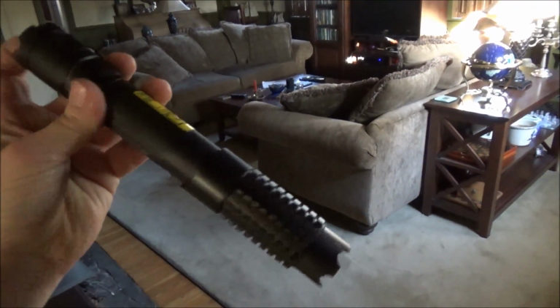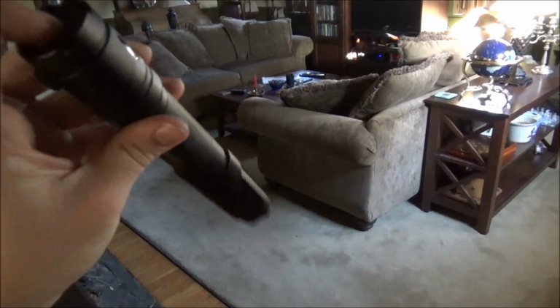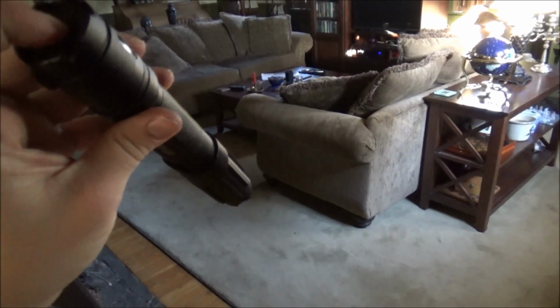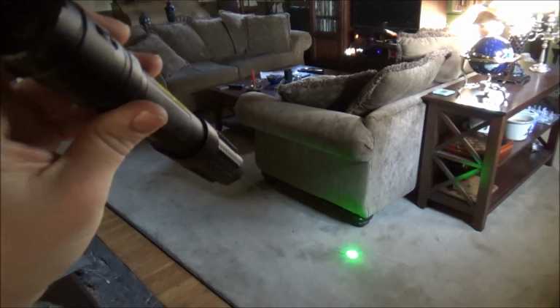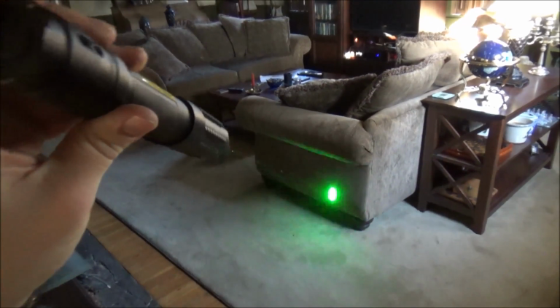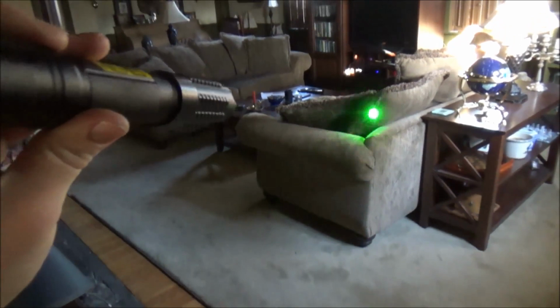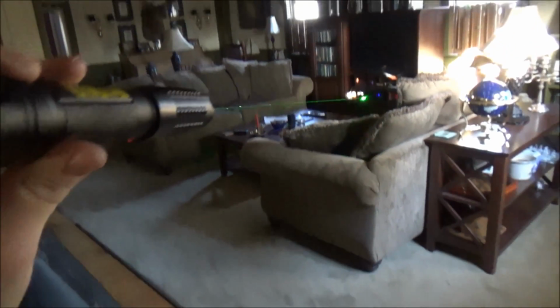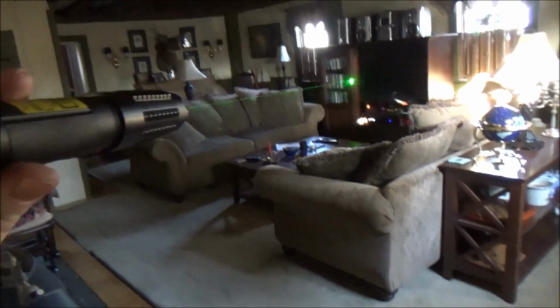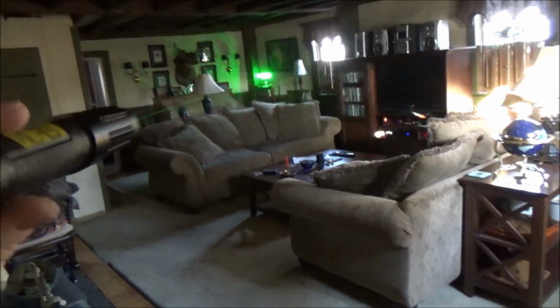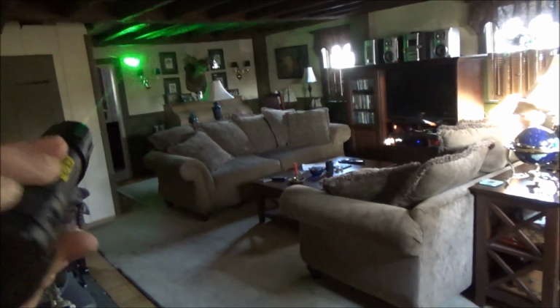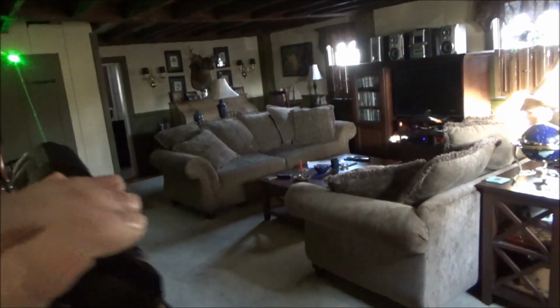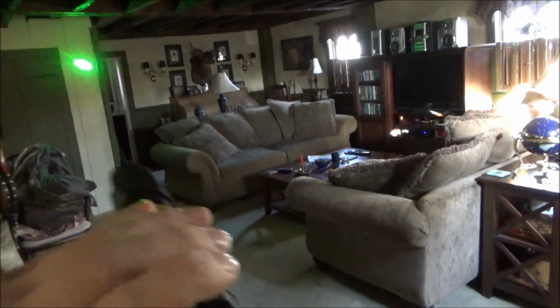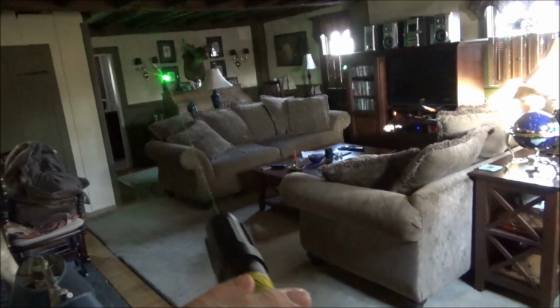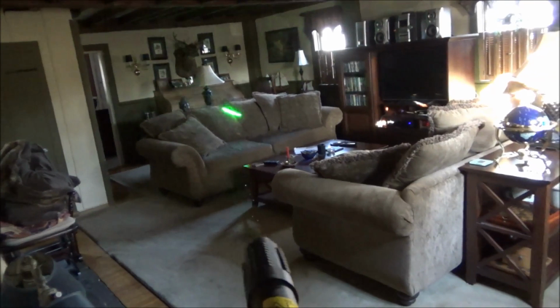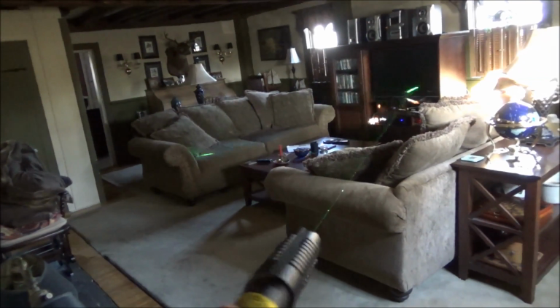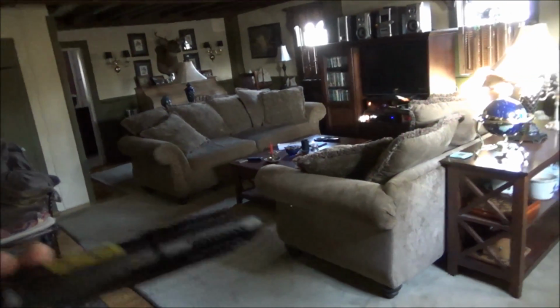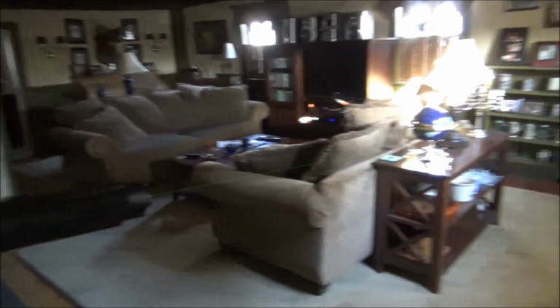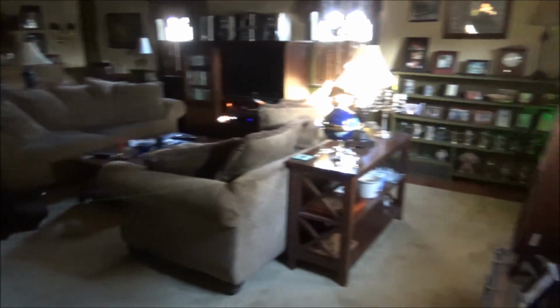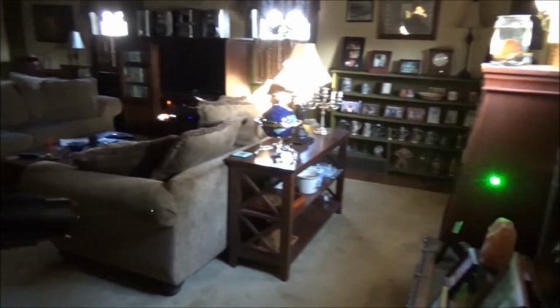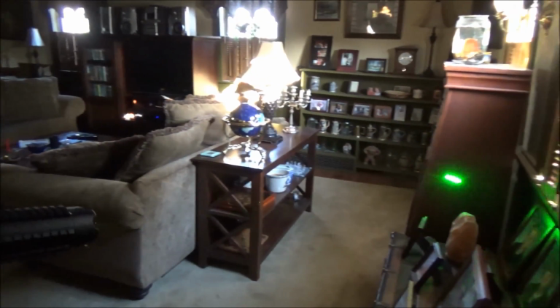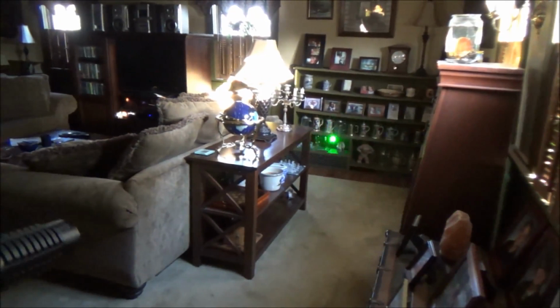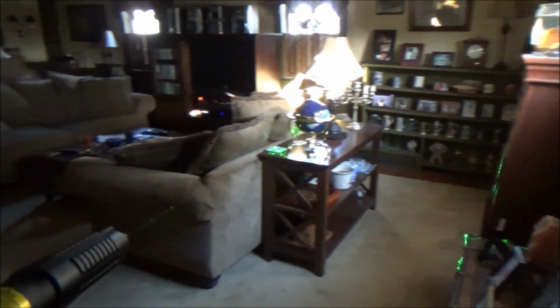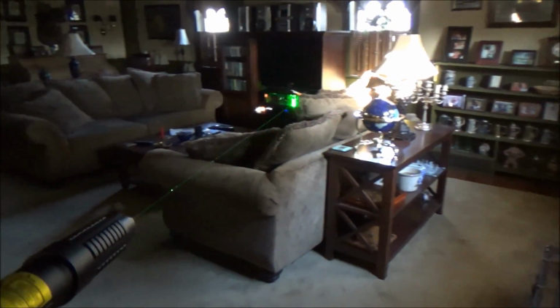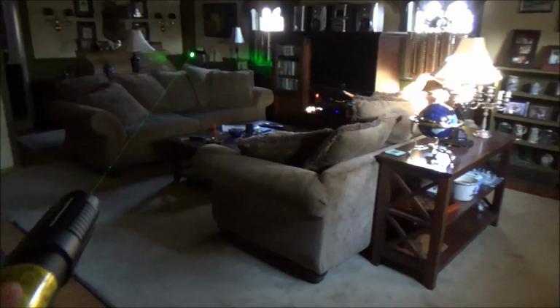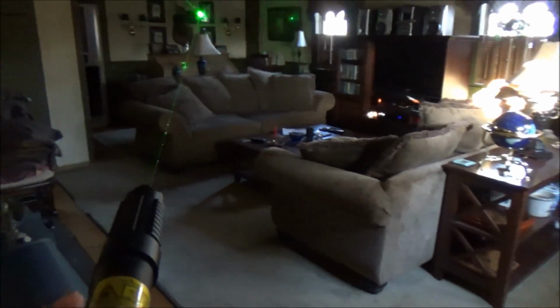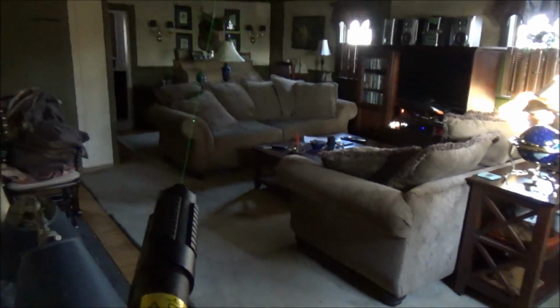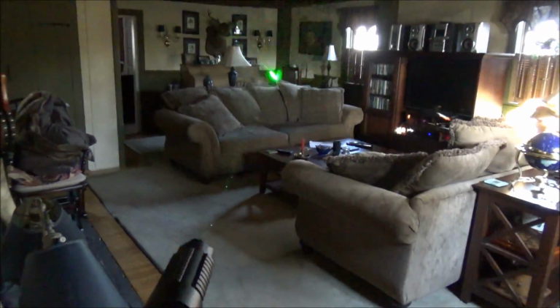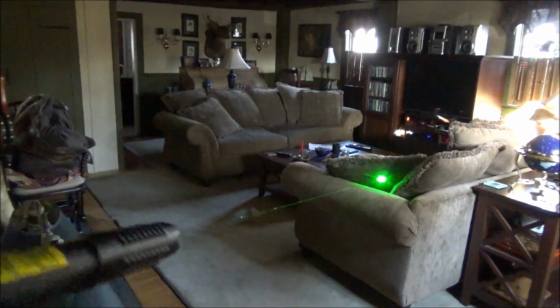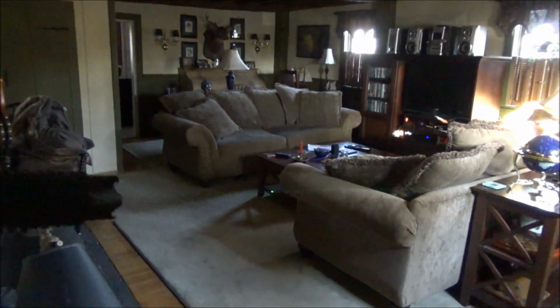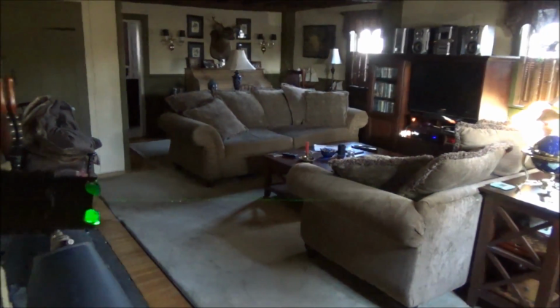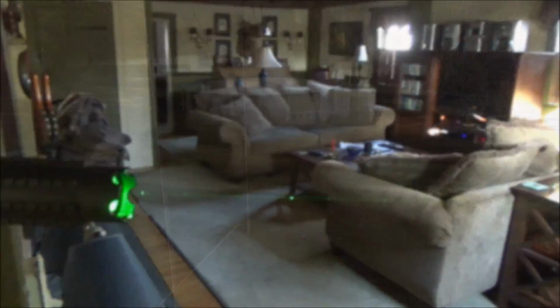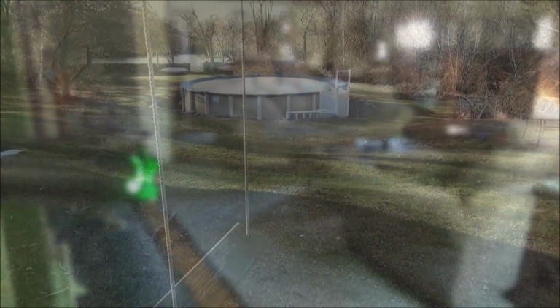Moving on to testing out this laser in different lighting levels — this first lighting level is a normal well-lit indoor setting and the beam is completely visible. The dot is very visible as well, and that laser beam is actually even more visible than you guys can see on camera. Even when held sideways you can completely see the laser beam in the air.